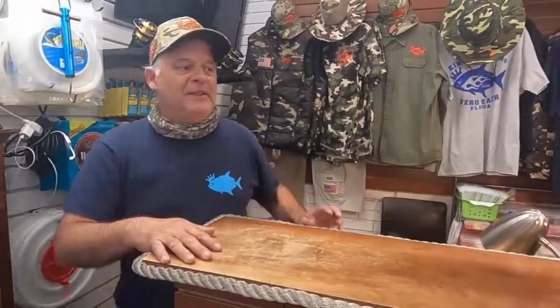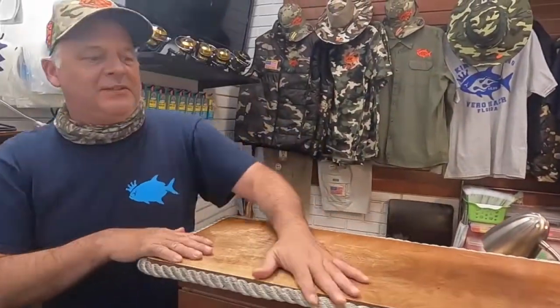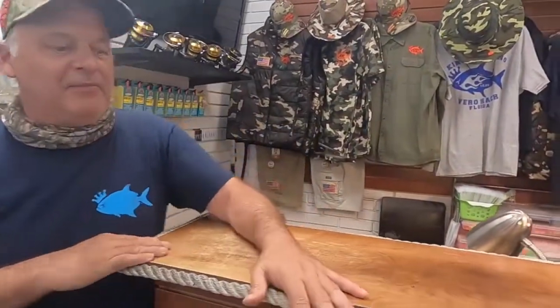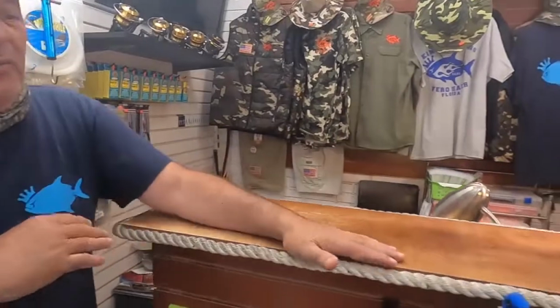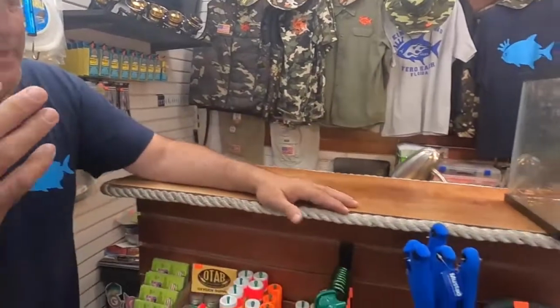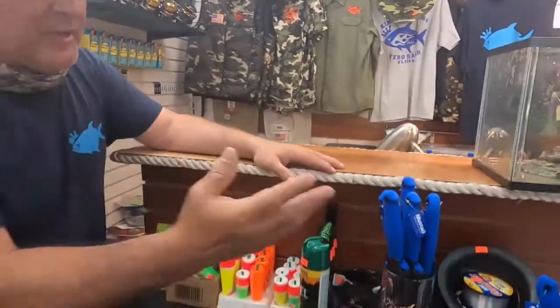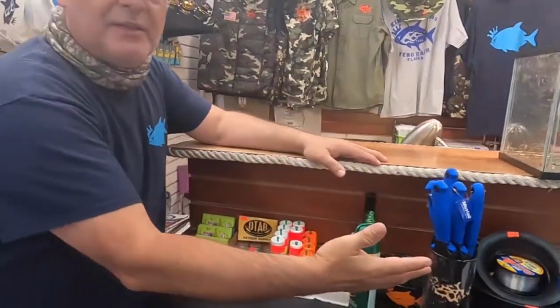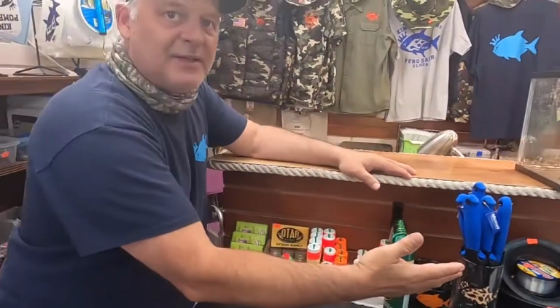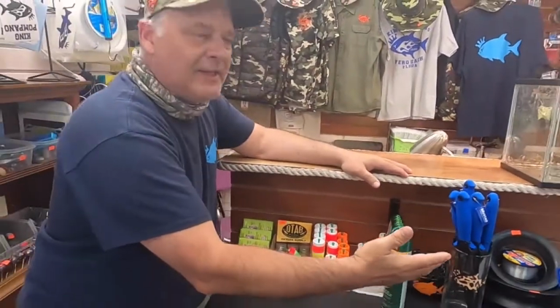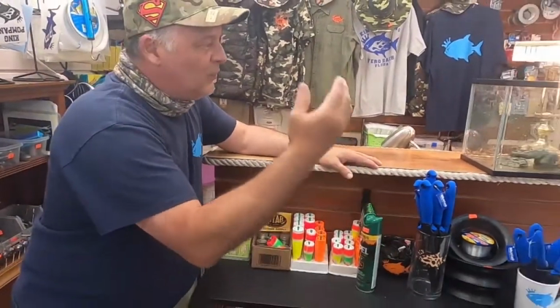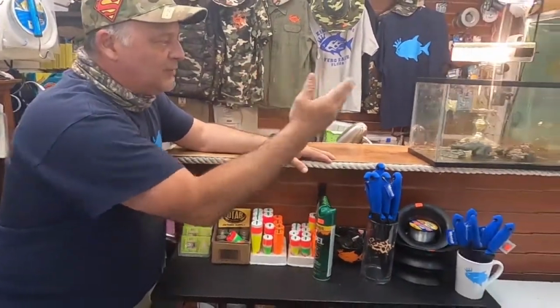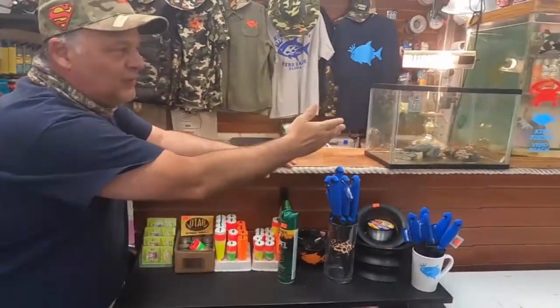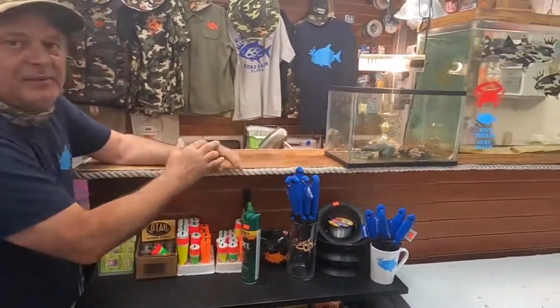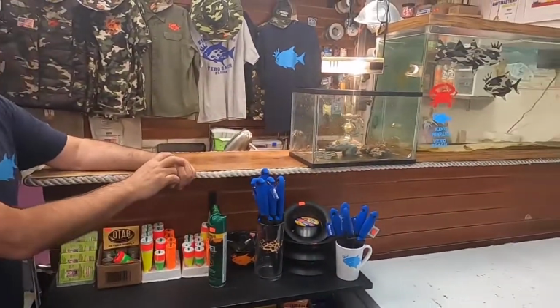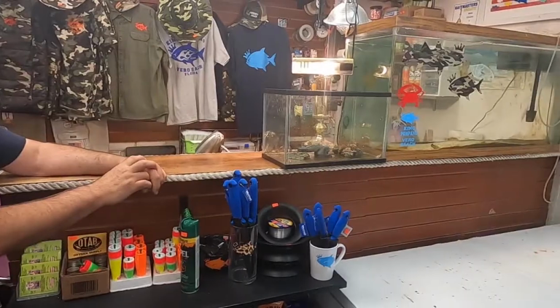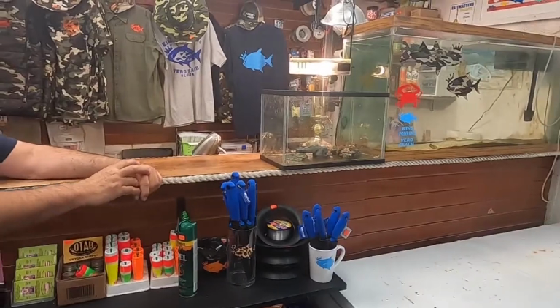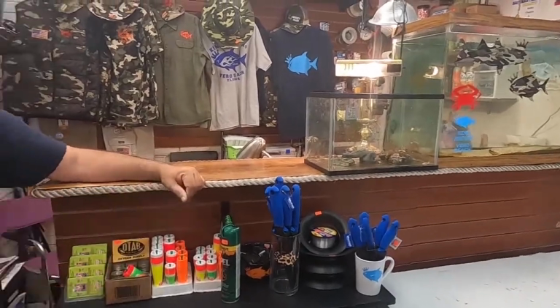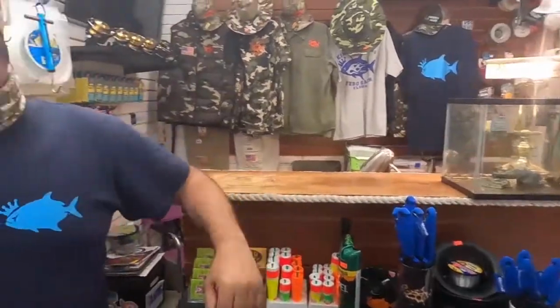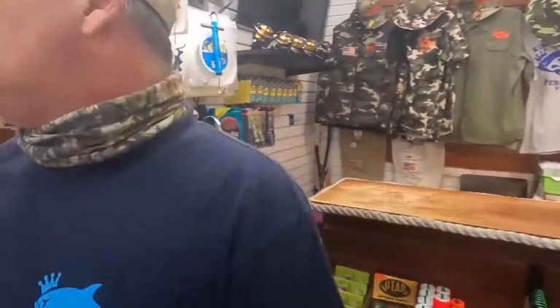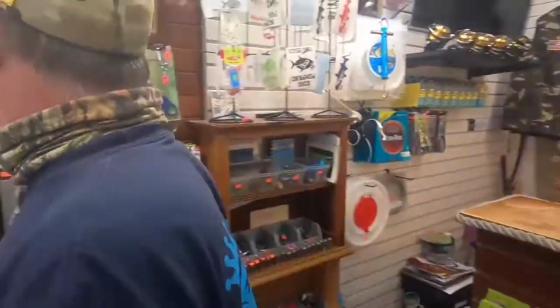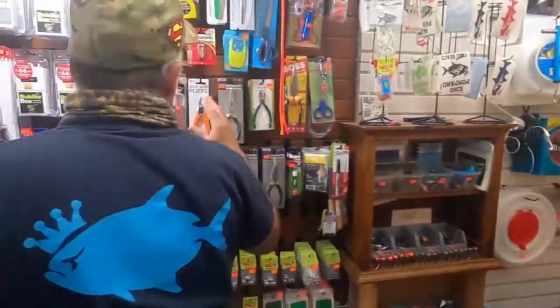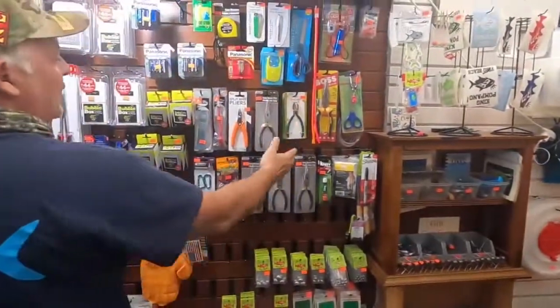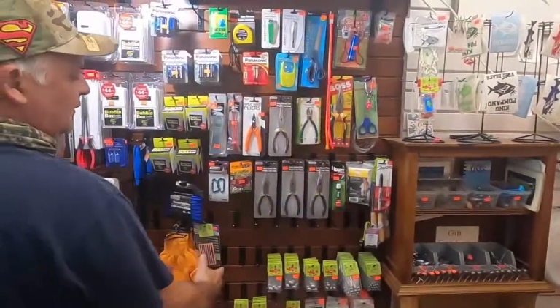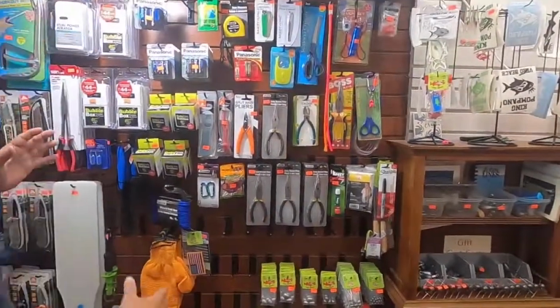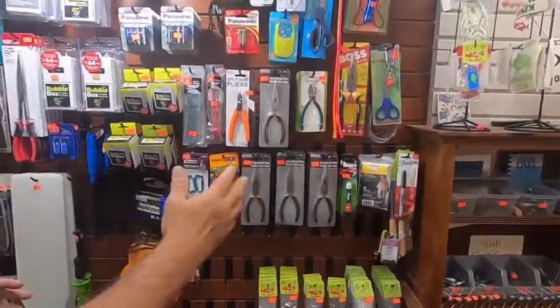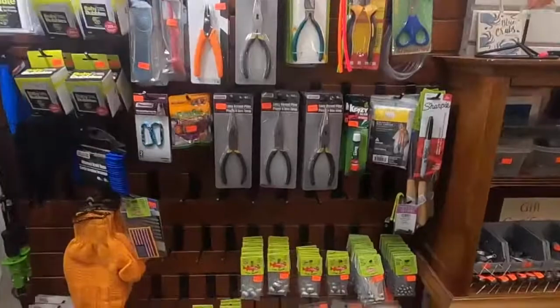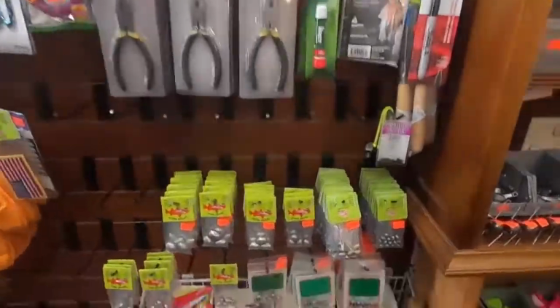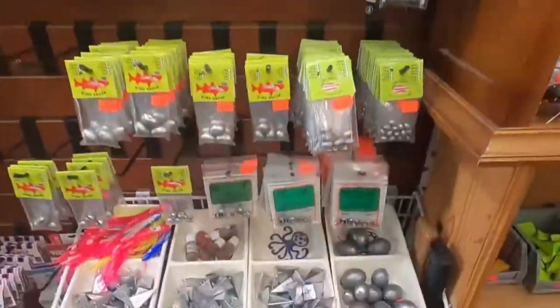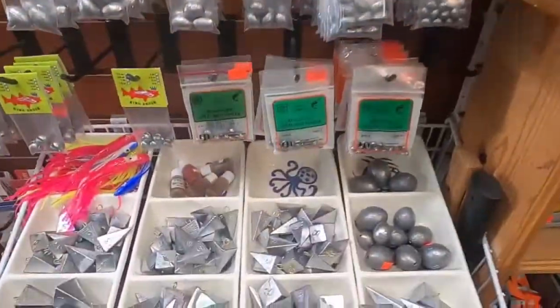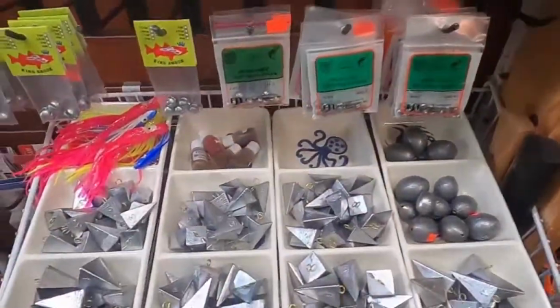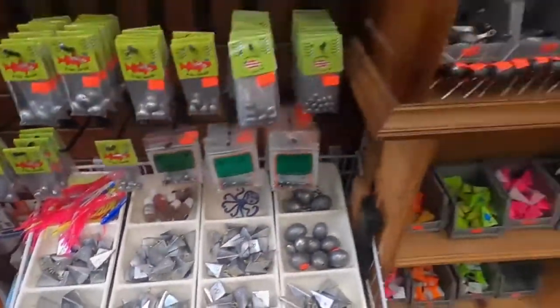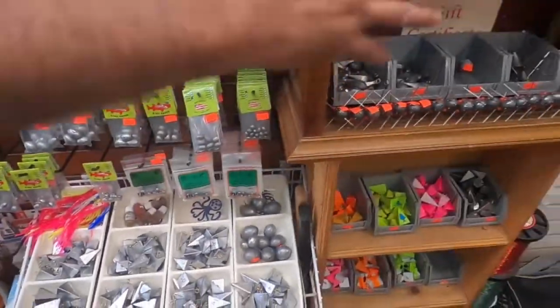We got here some knives. We got some fiddle crafts, some light bait. Over here we have pliers, the weights, every different kind of weights. Over here we have more weights.